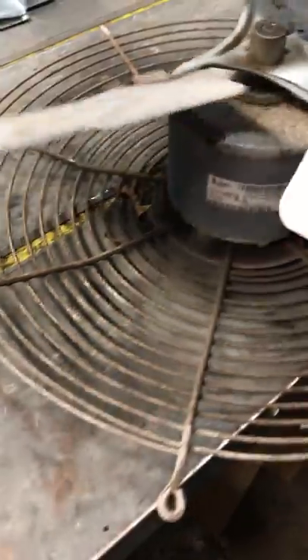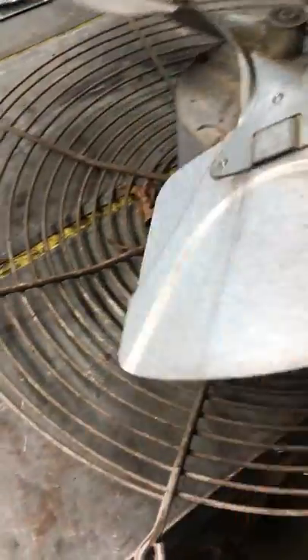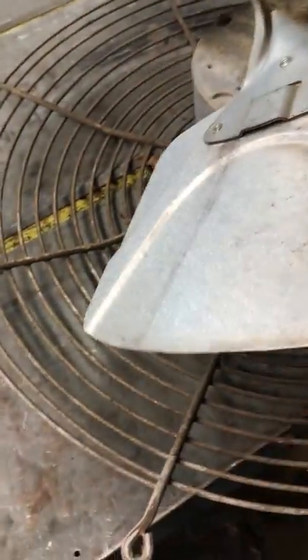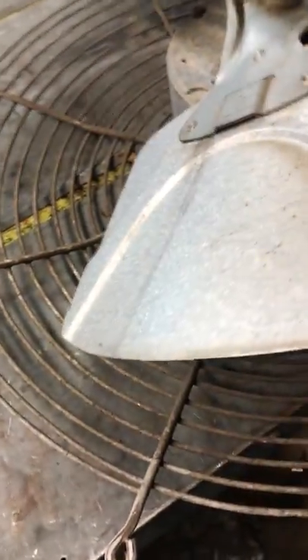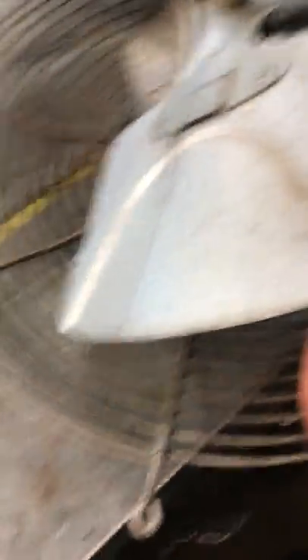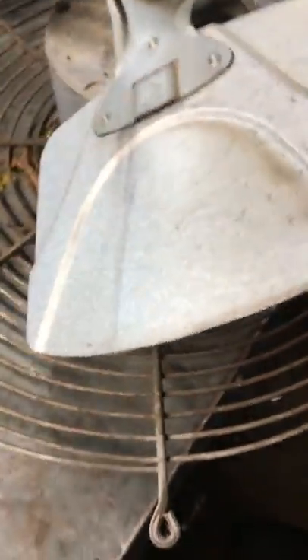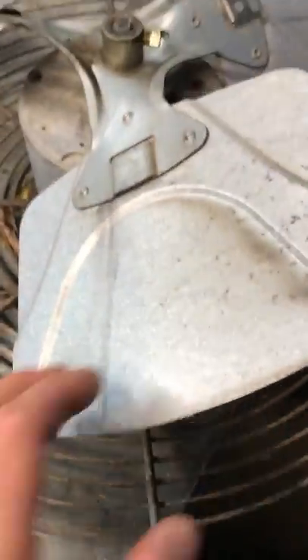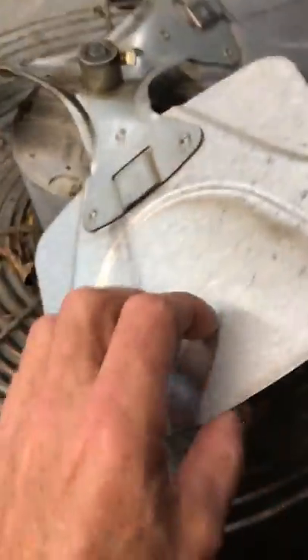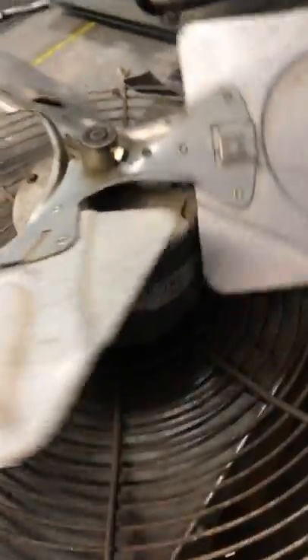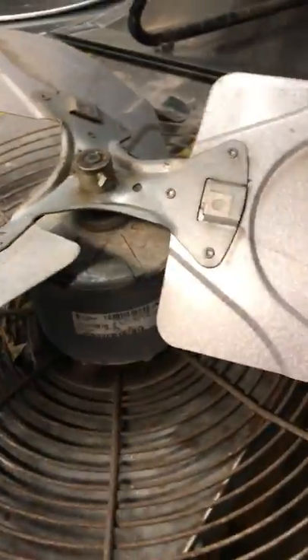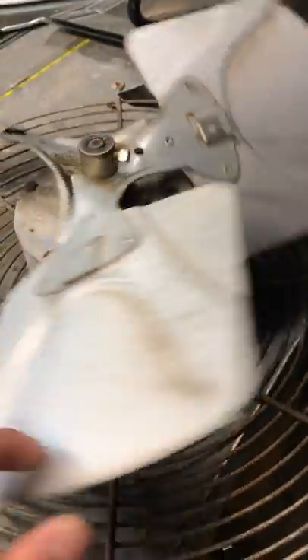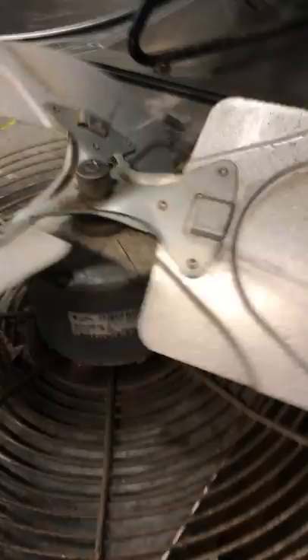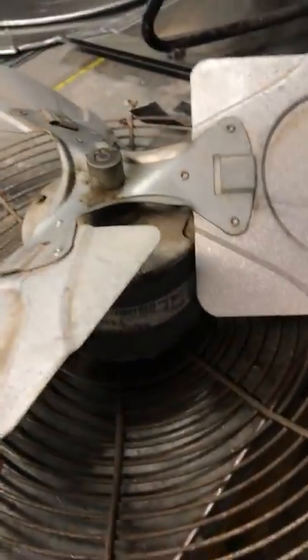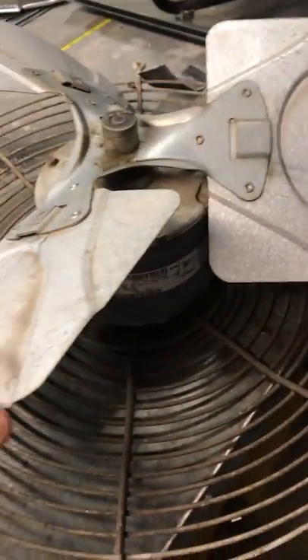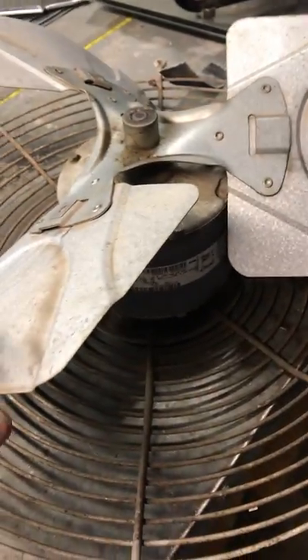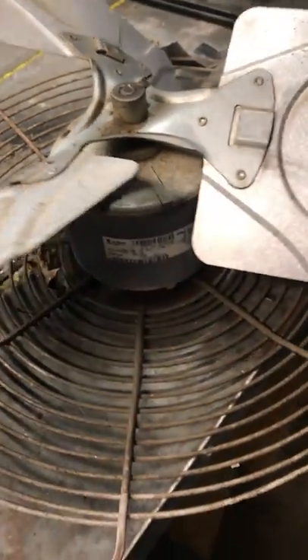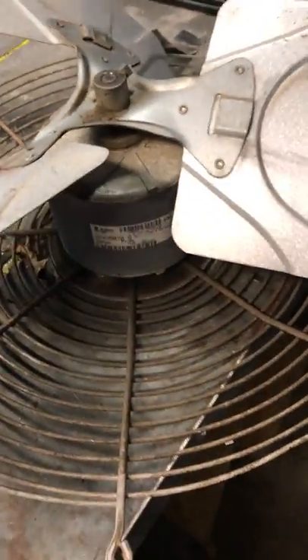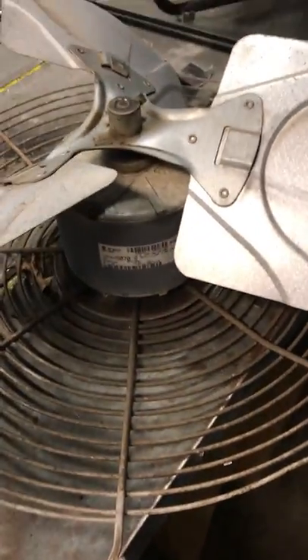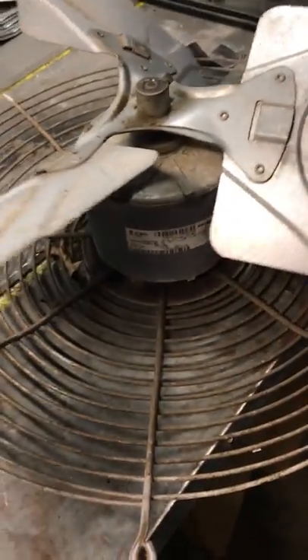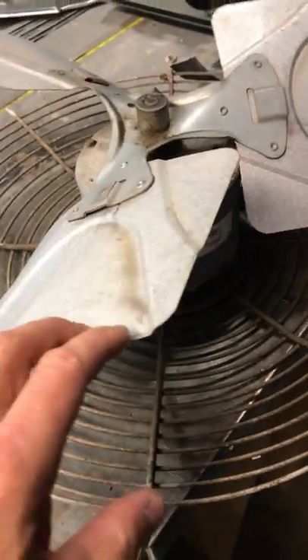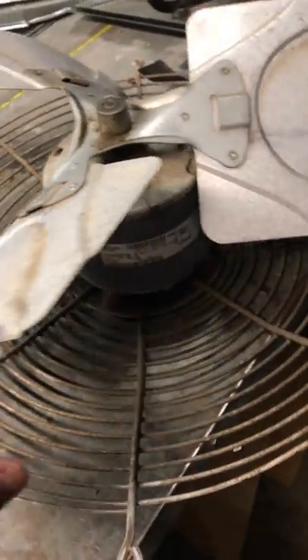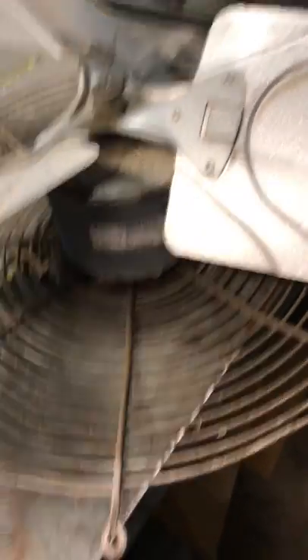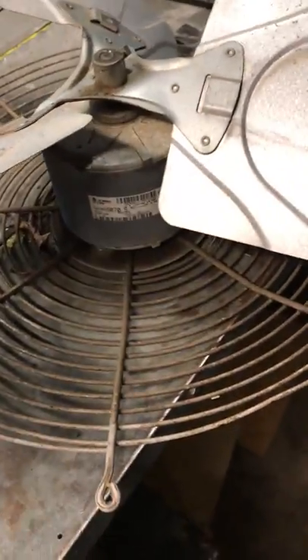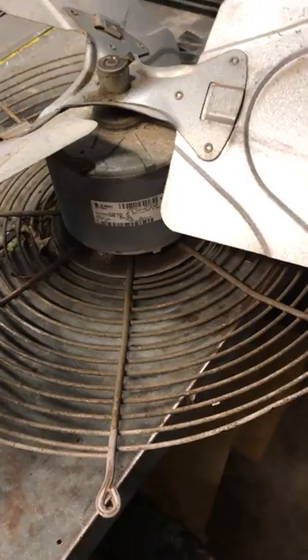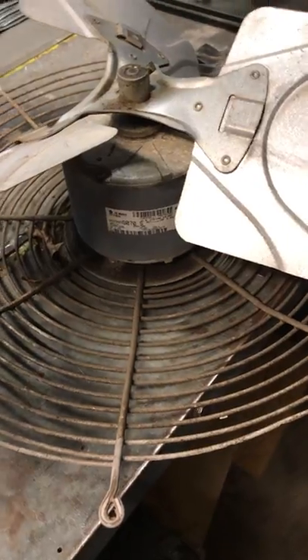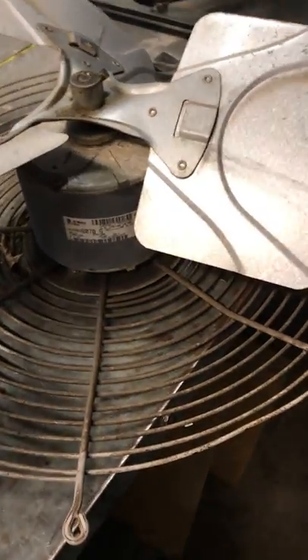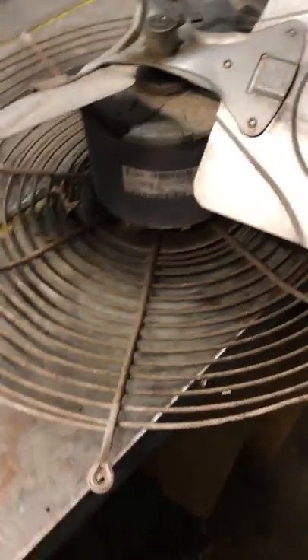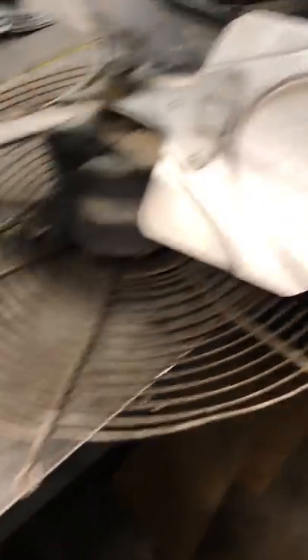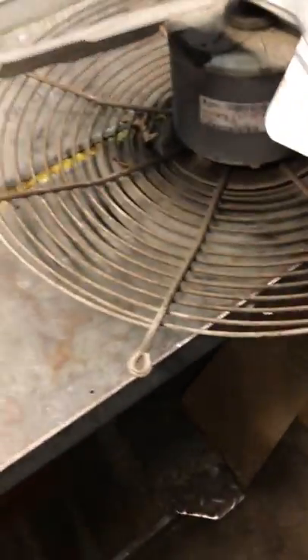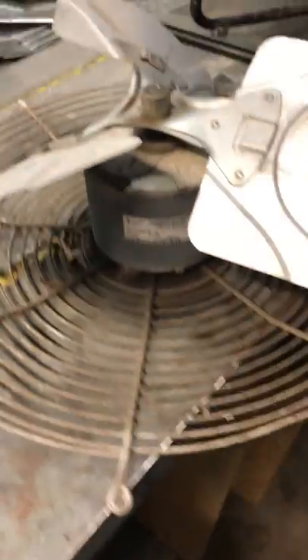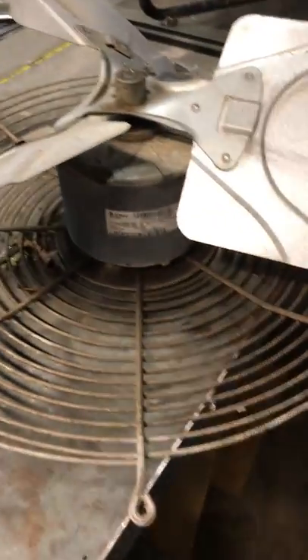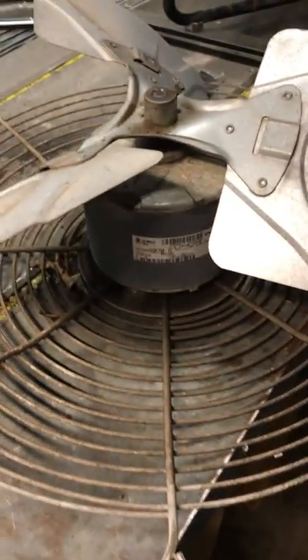We have a condenser fan motor here. Bringing it back to the shop is a good idea when you want to use a rescue motor, or if your work conditions are really bad on site.